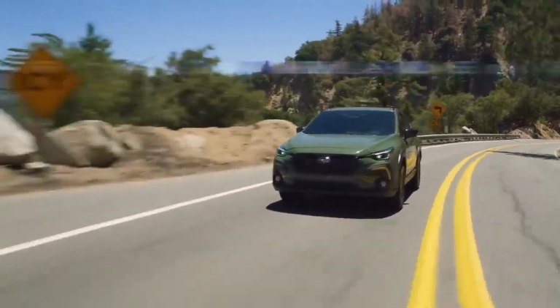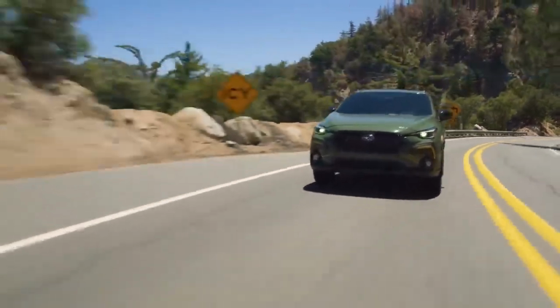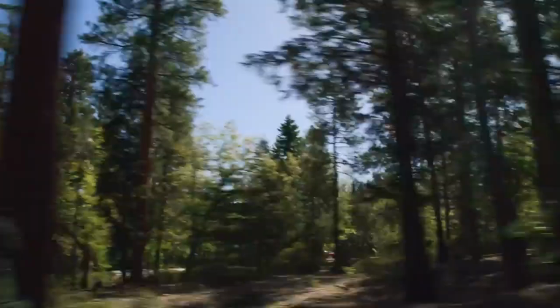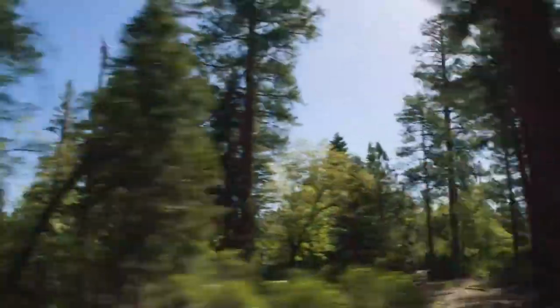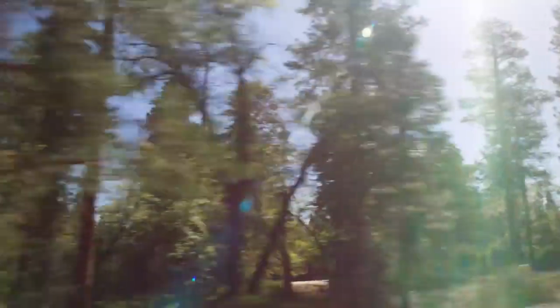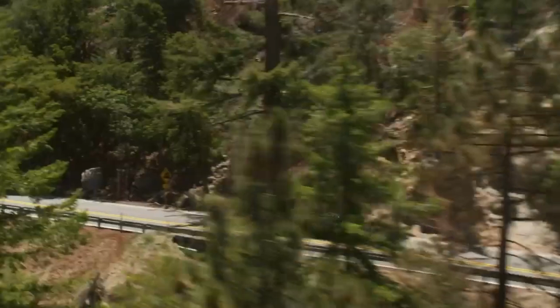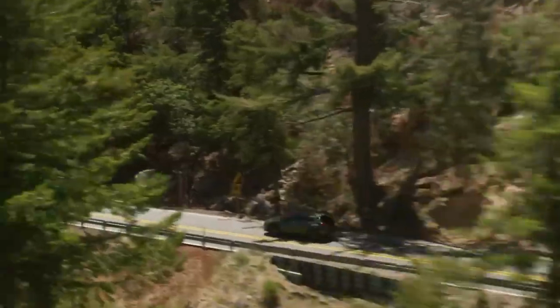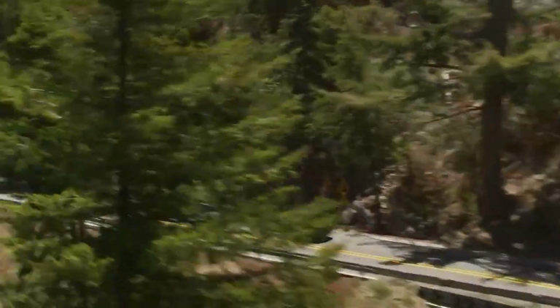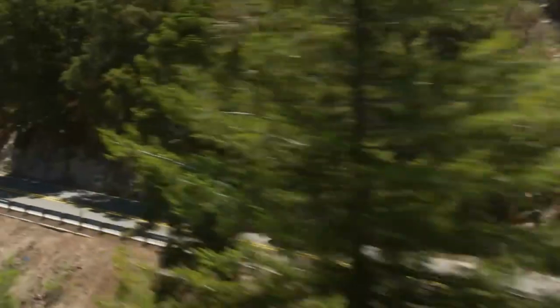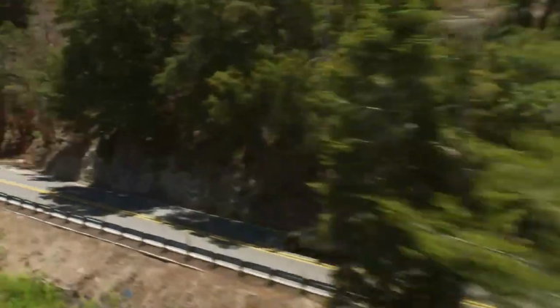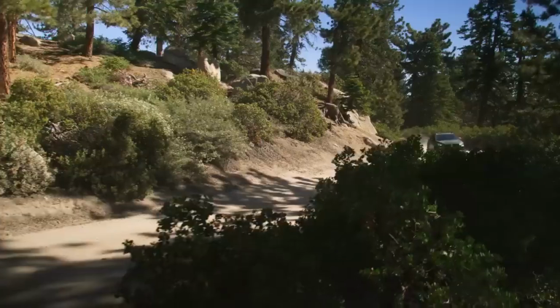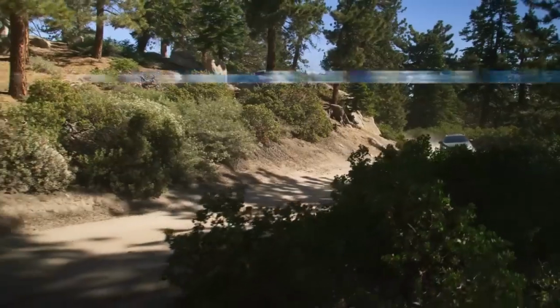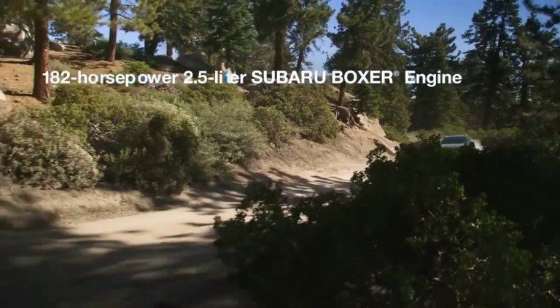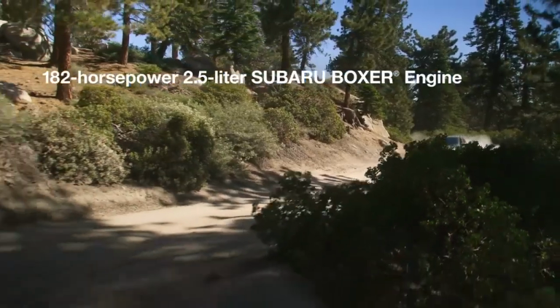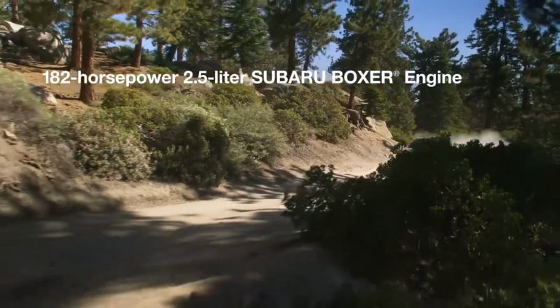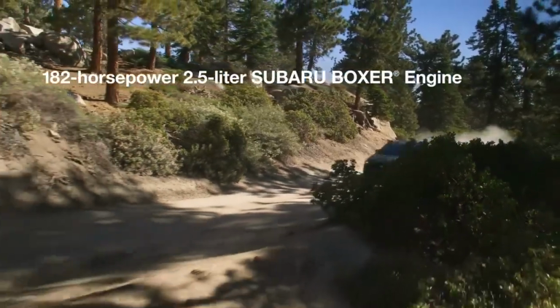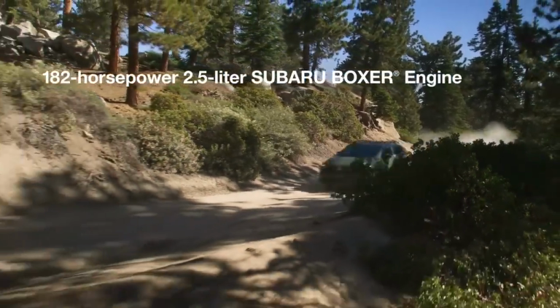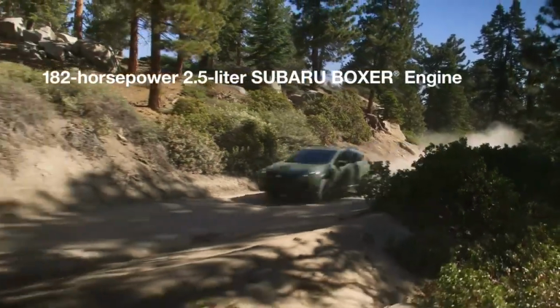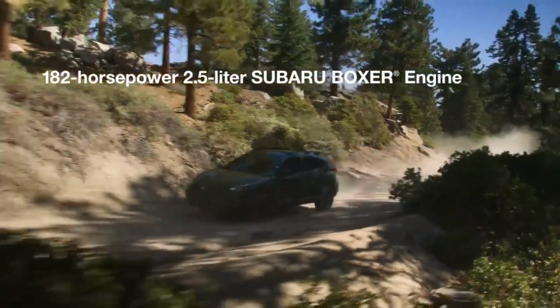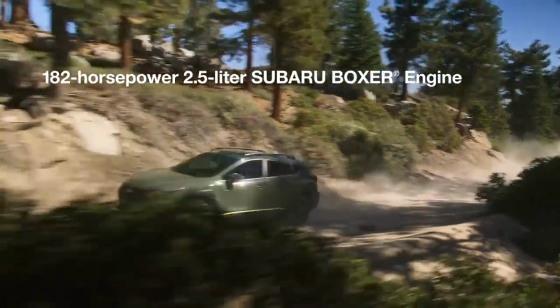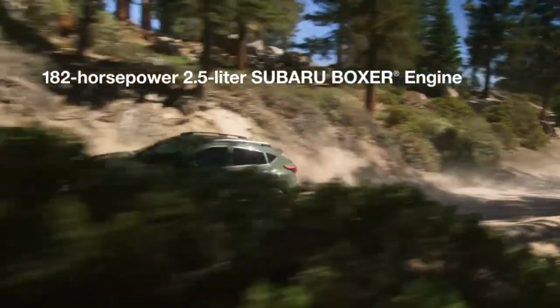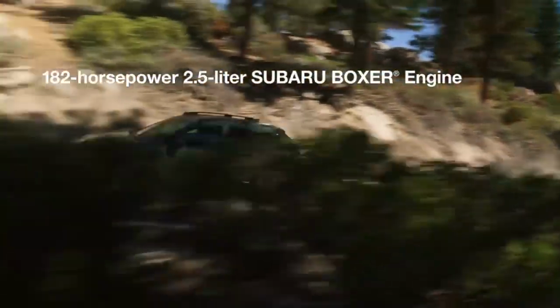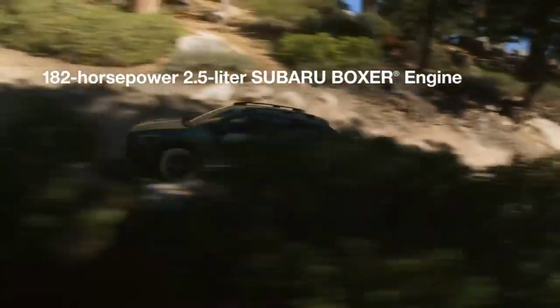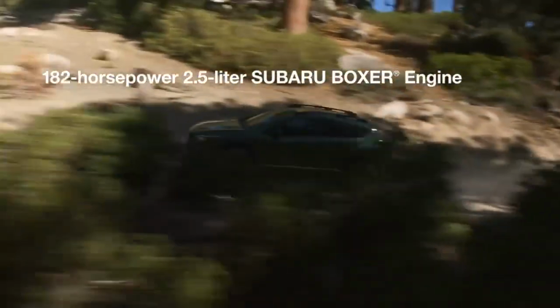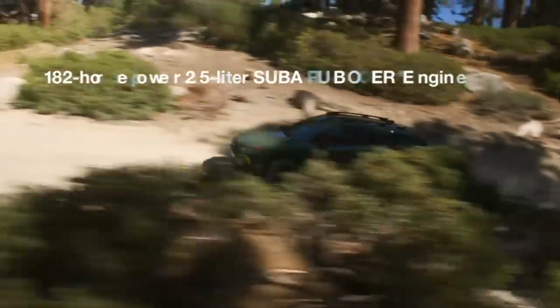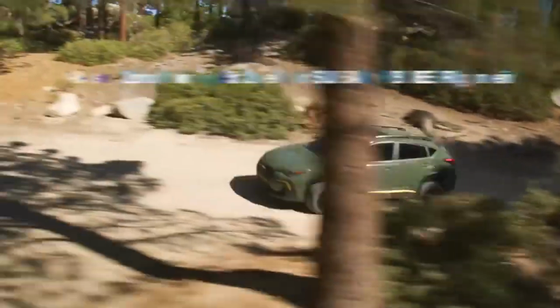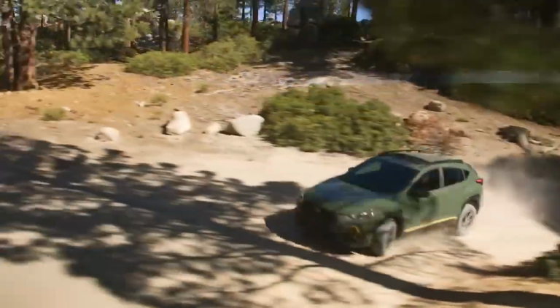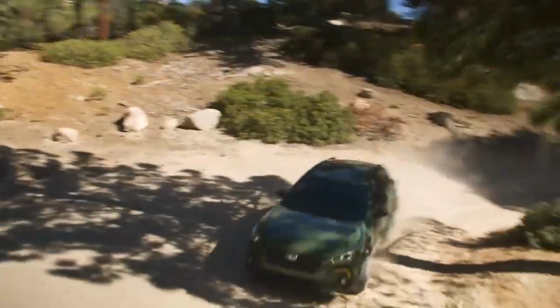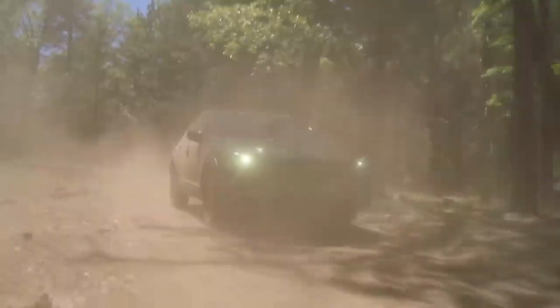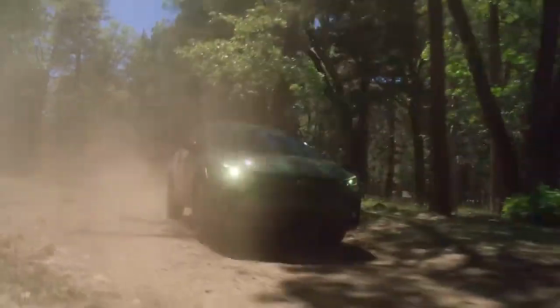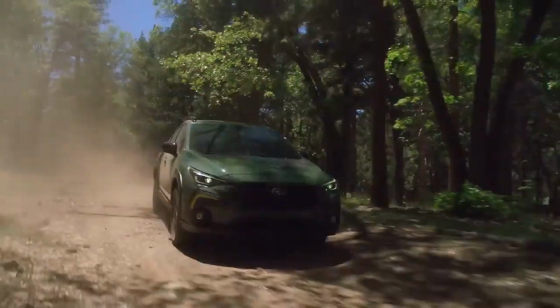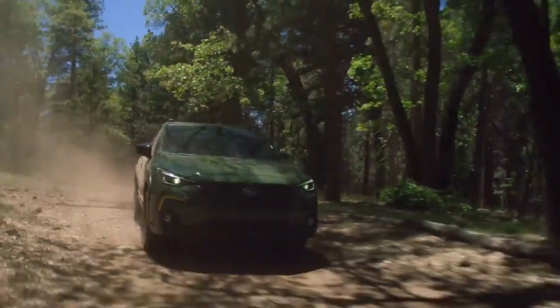And for those wanting more power on their adventures, an available 182-horsepower, 2.5-liter Subaru Boxer engine offers even more legendary capability.